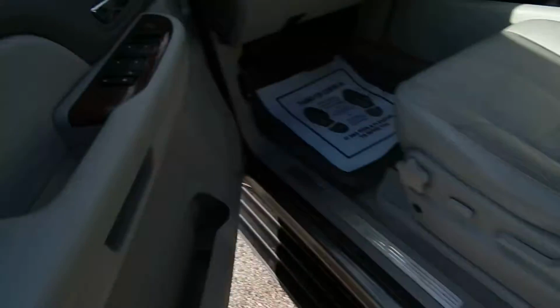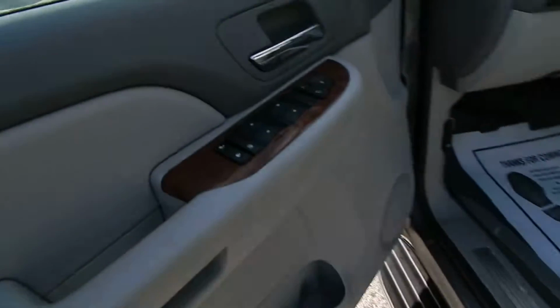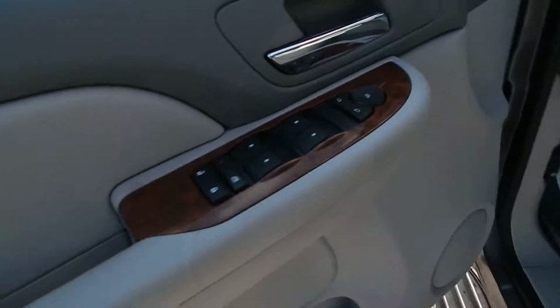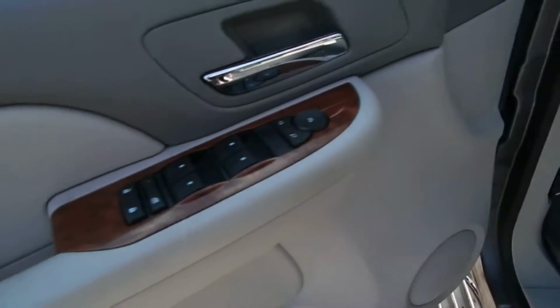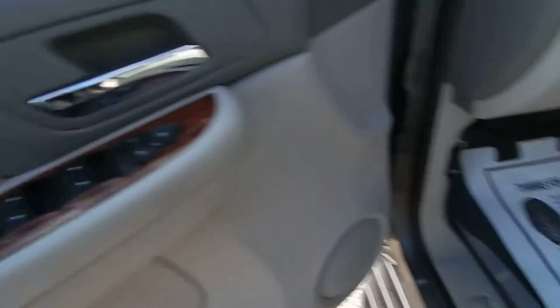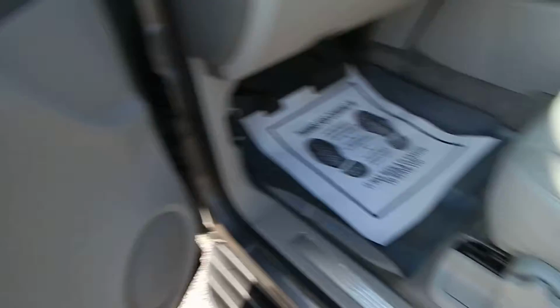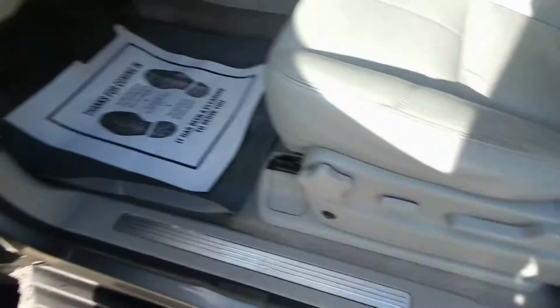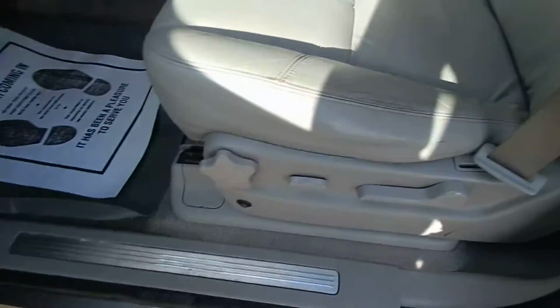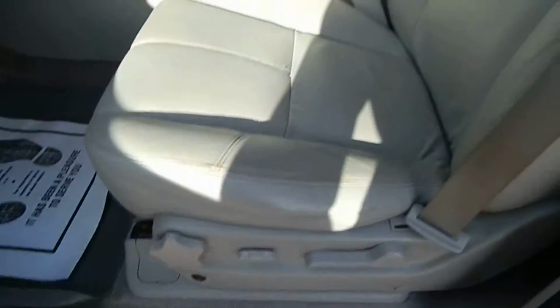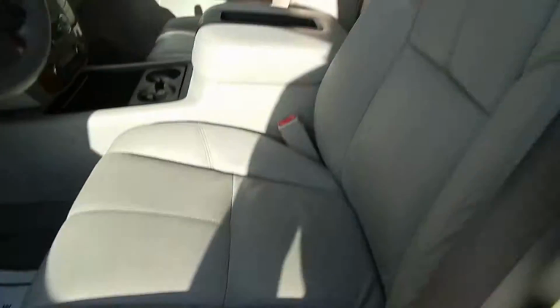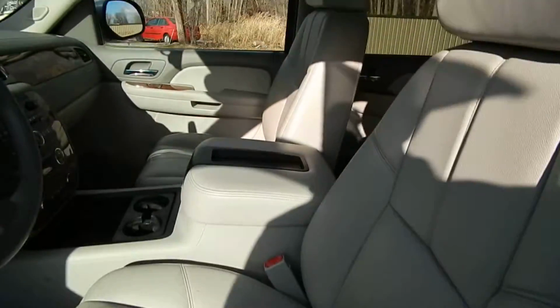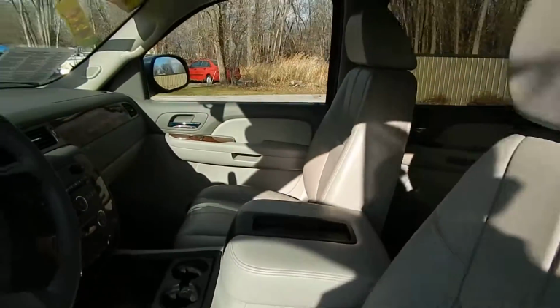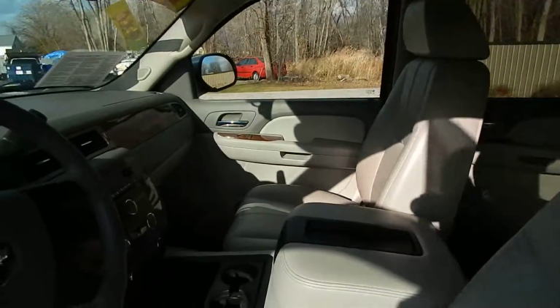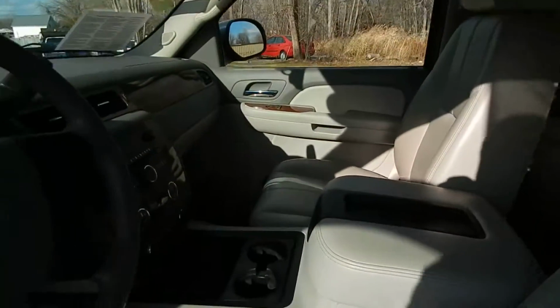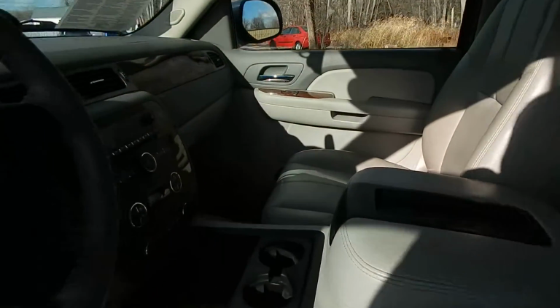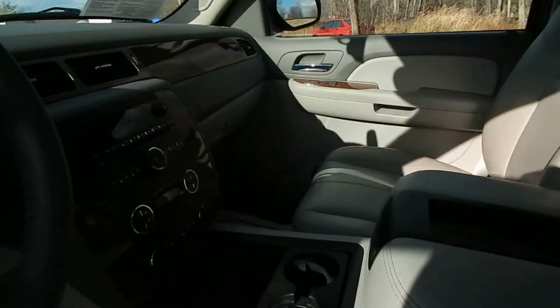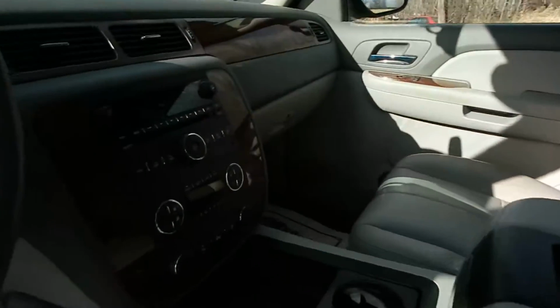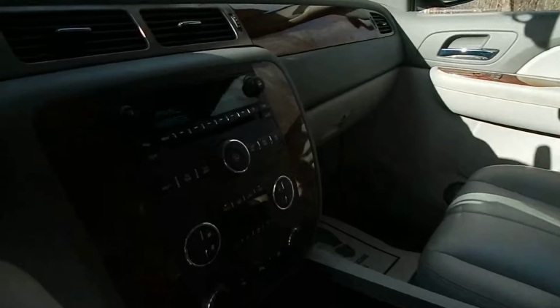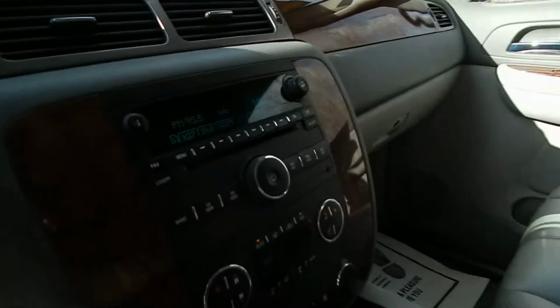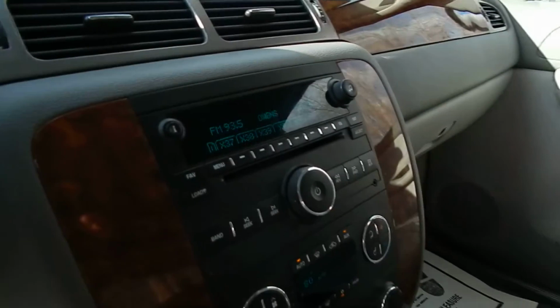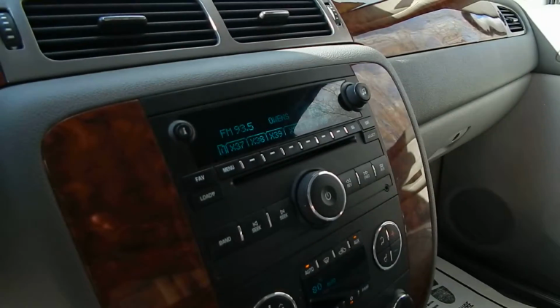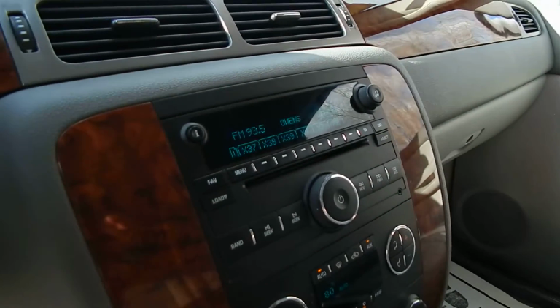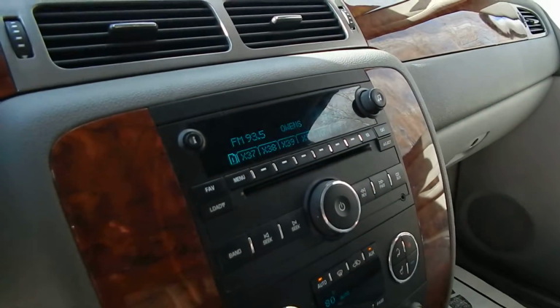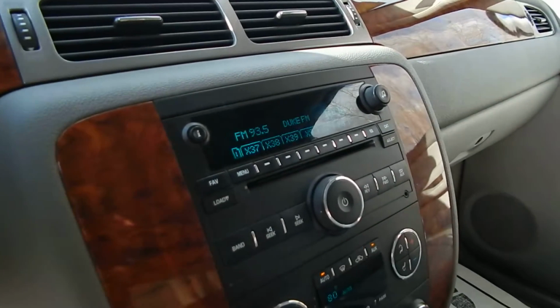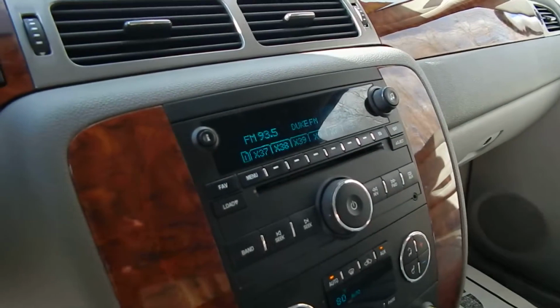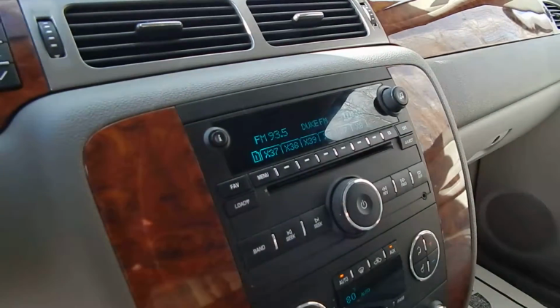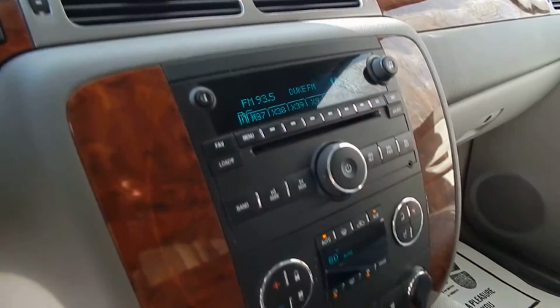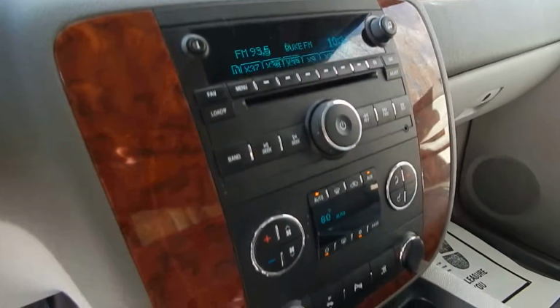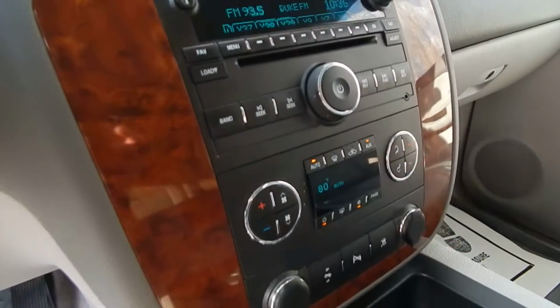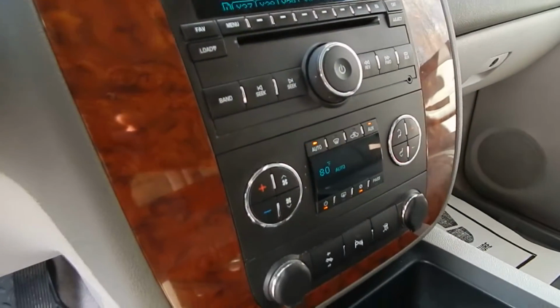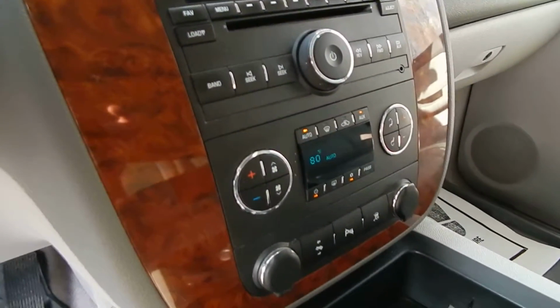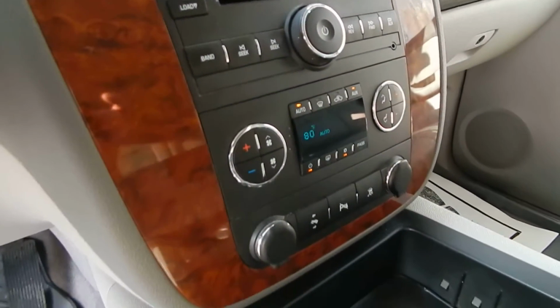Of course the full power options: power driver's side seat, power passenger seat, 6-disc CD changer, and dual automatic climate control.